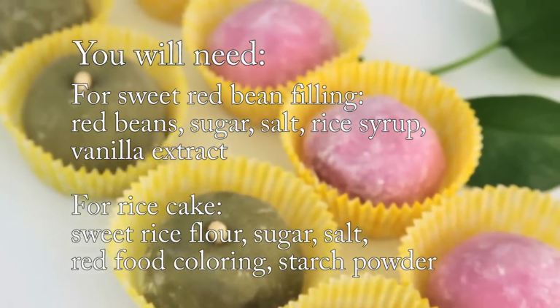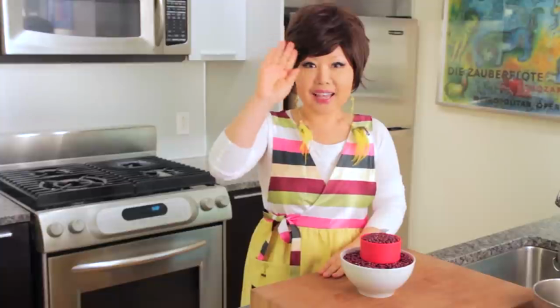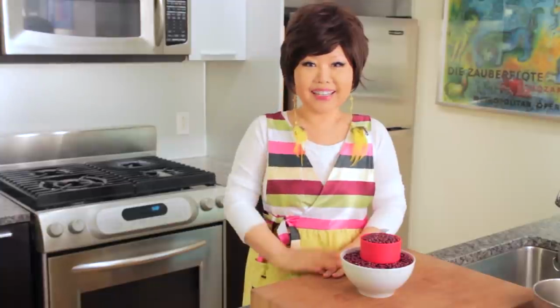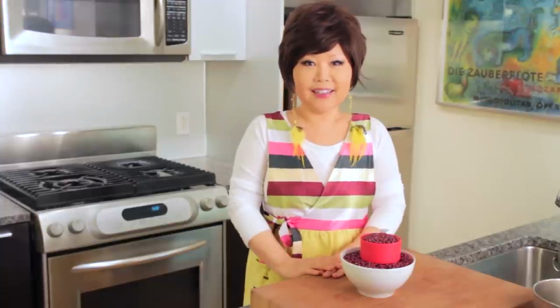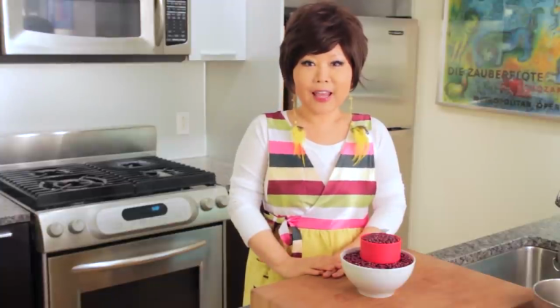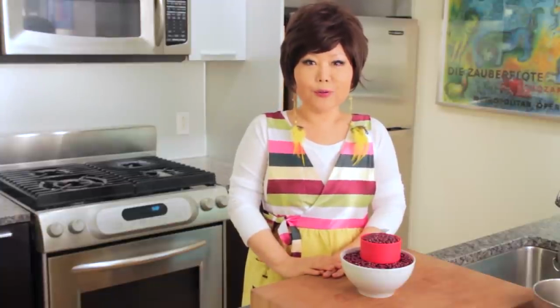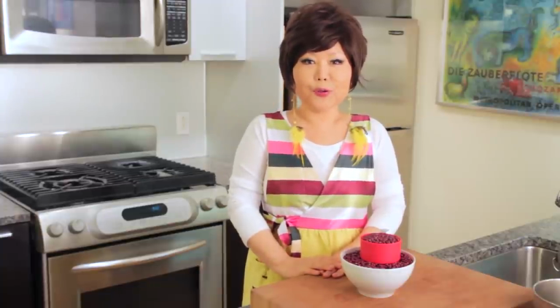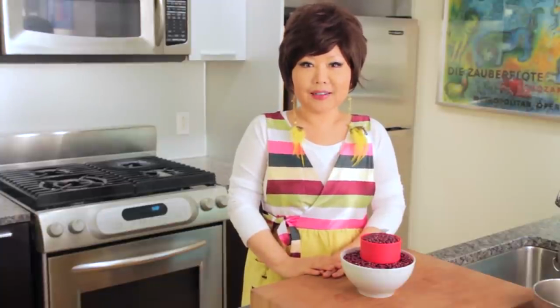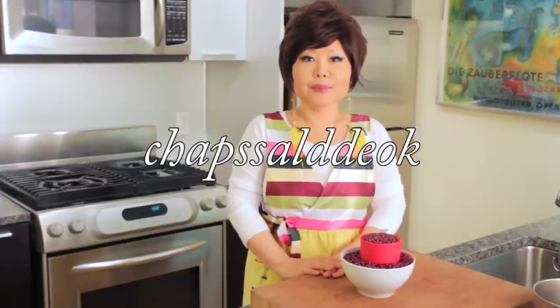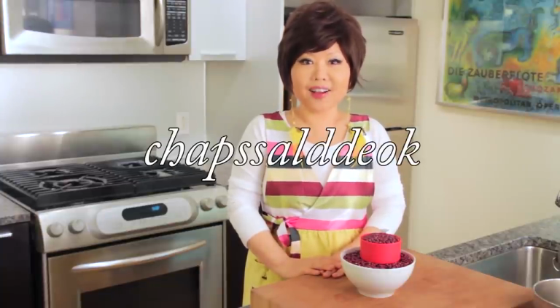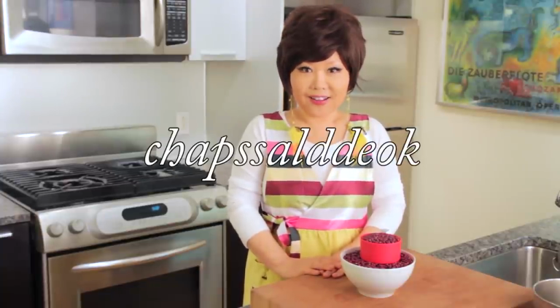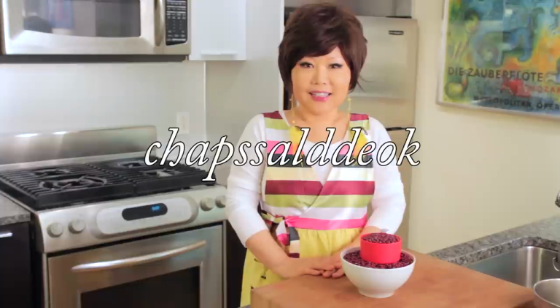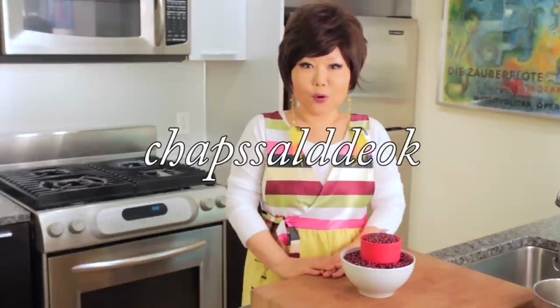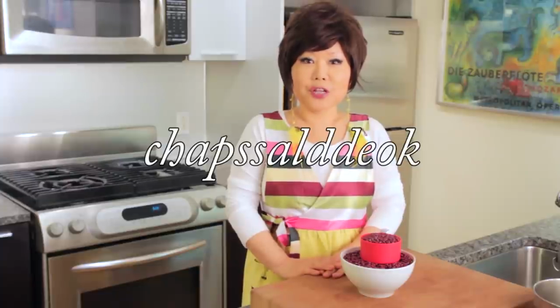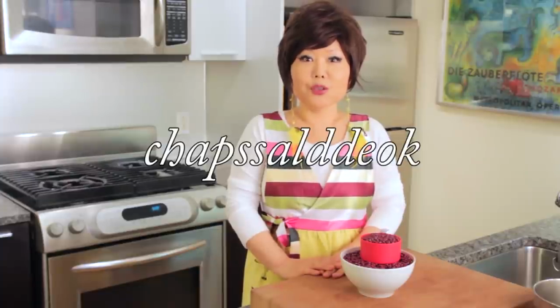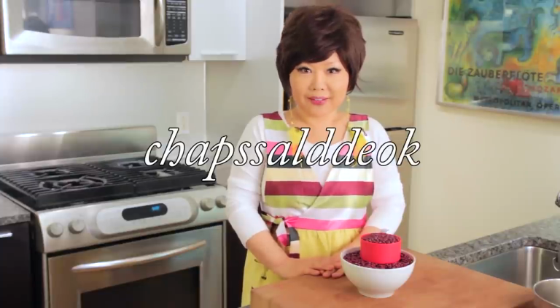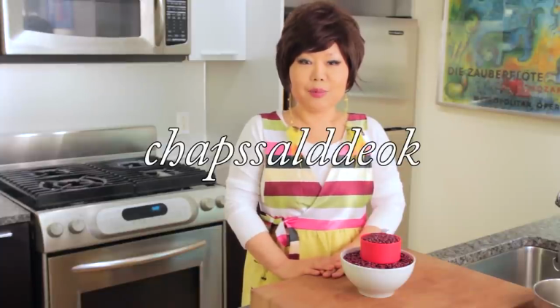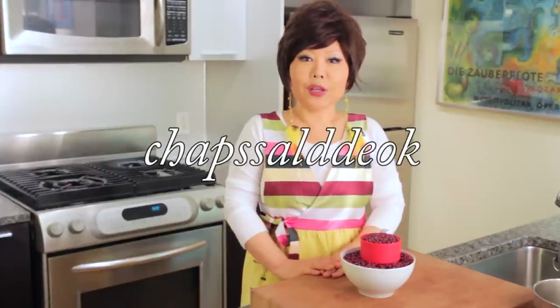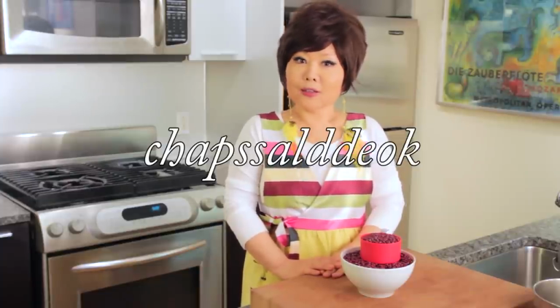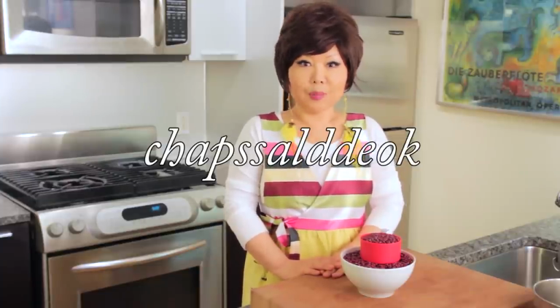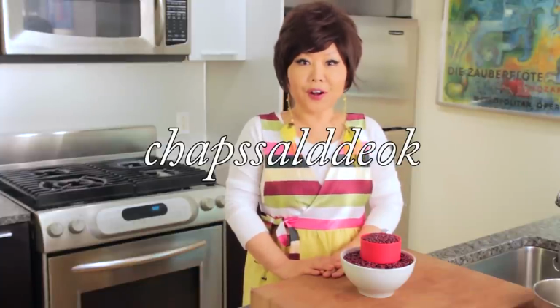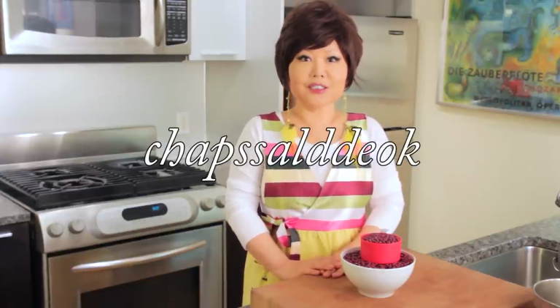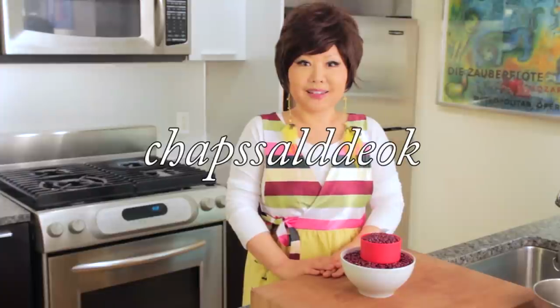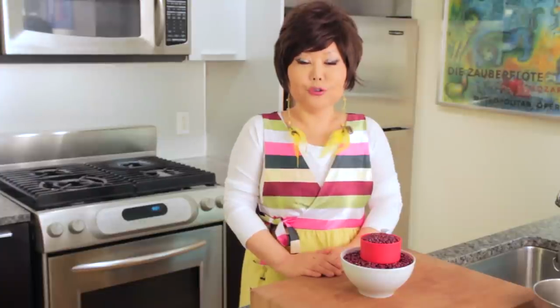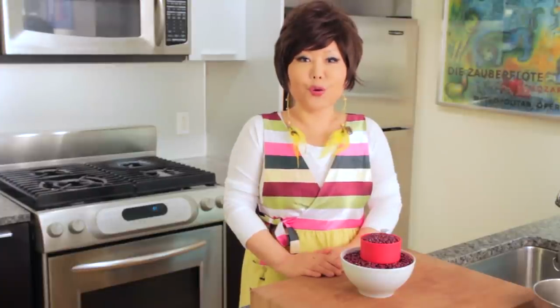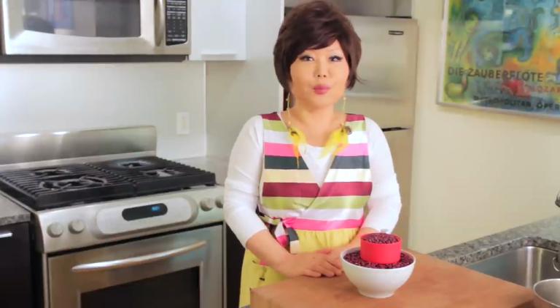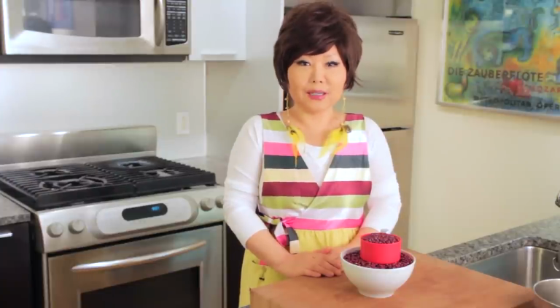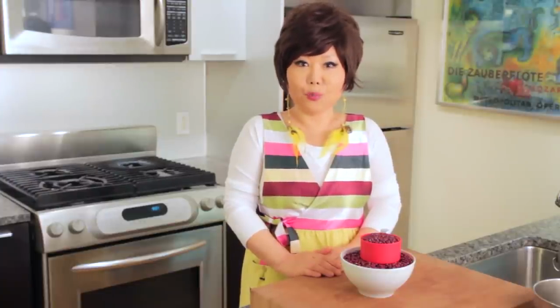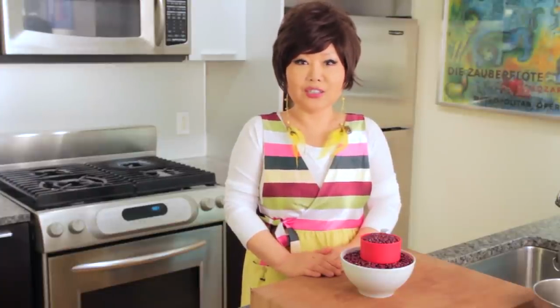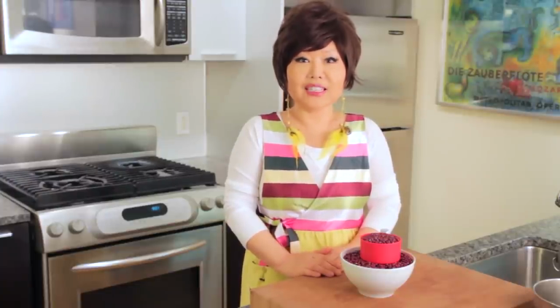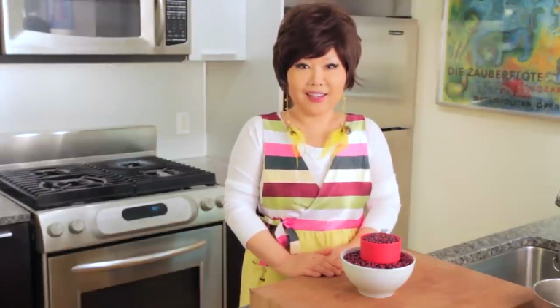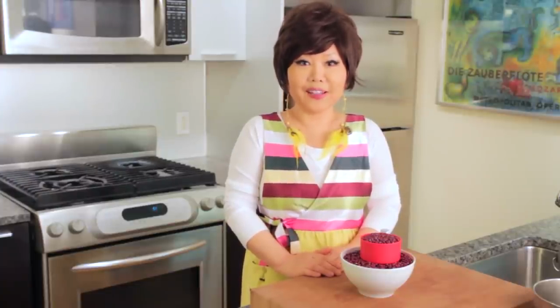Hi everybody! Today we are going to make Chapsal Duk. It's originated from Japan, but in Korea so many people love this Chapsal Duk. We used to call this mochi. Actually mochi is rice cake in Japanese.